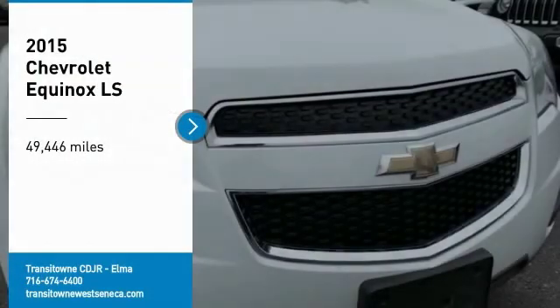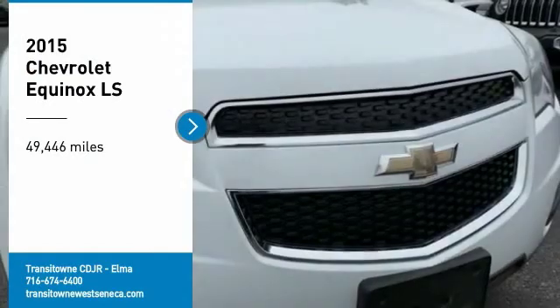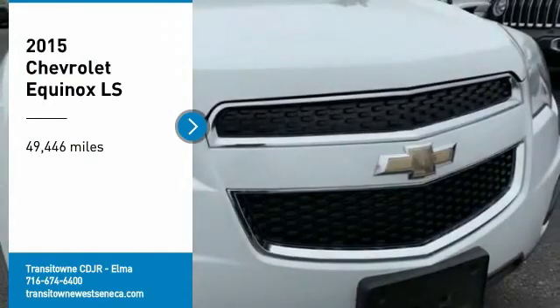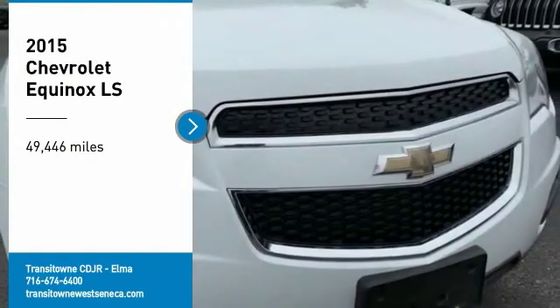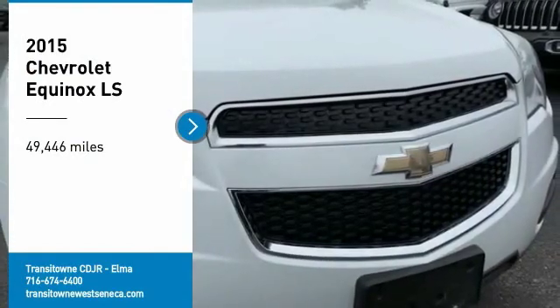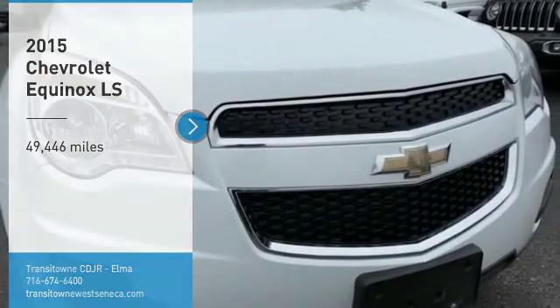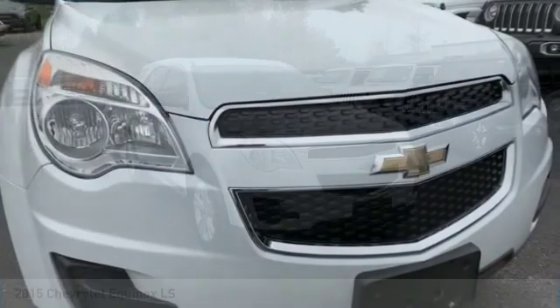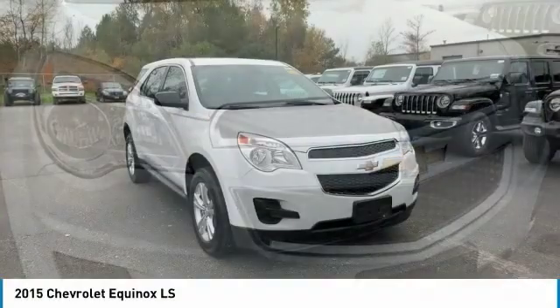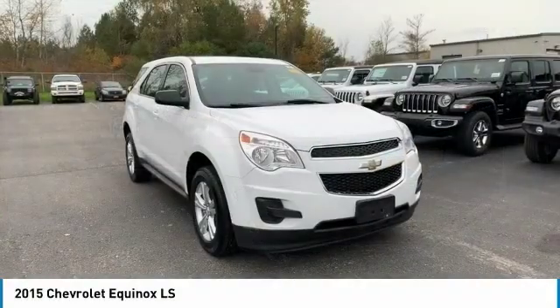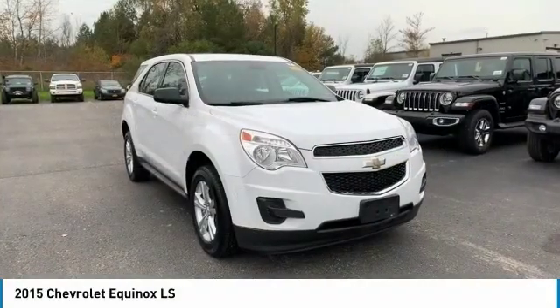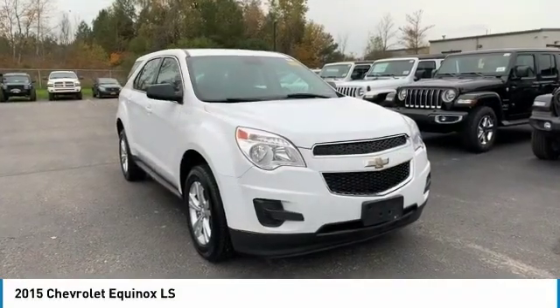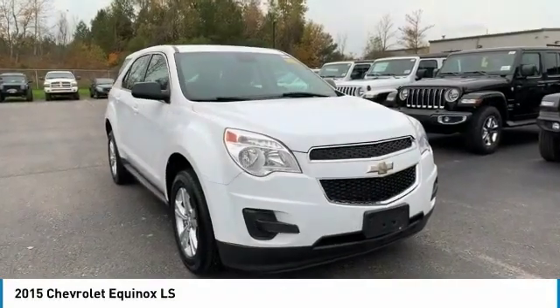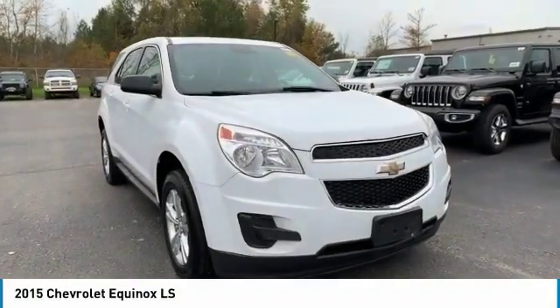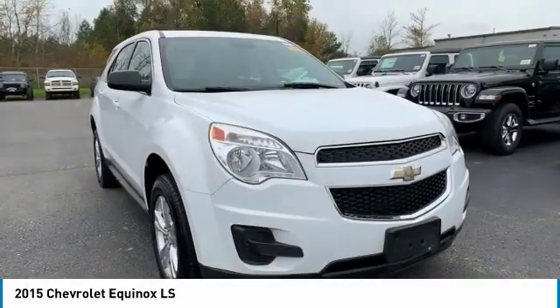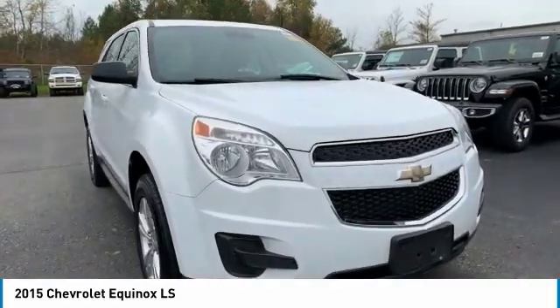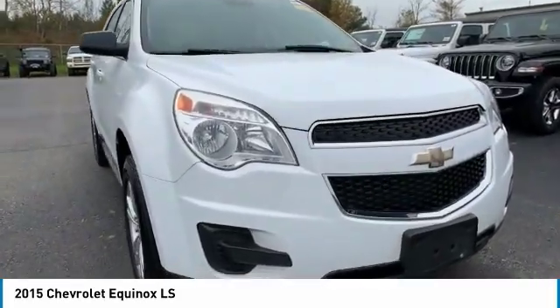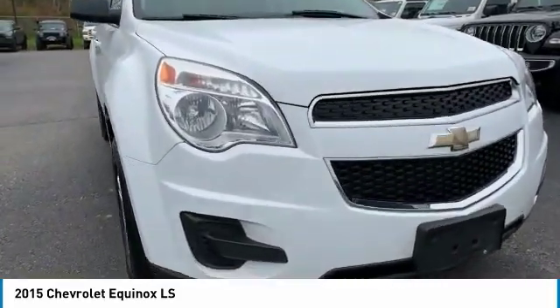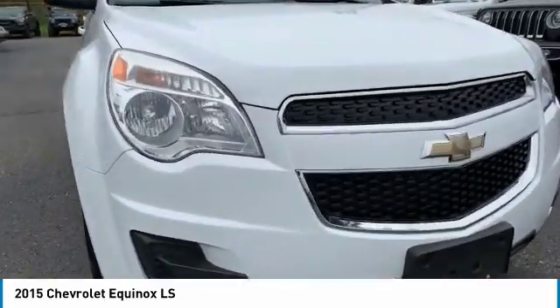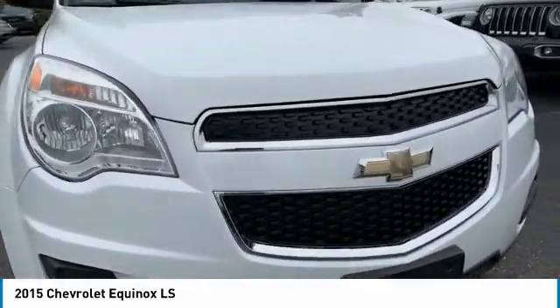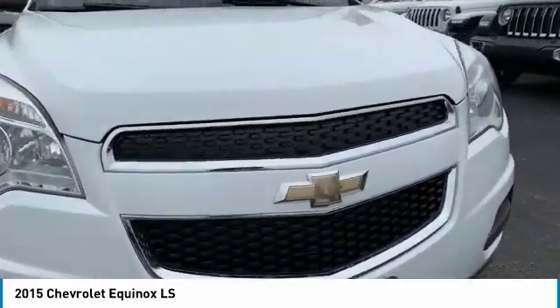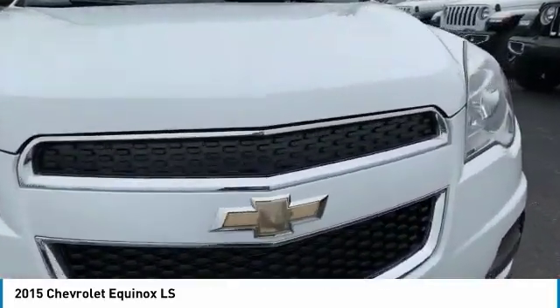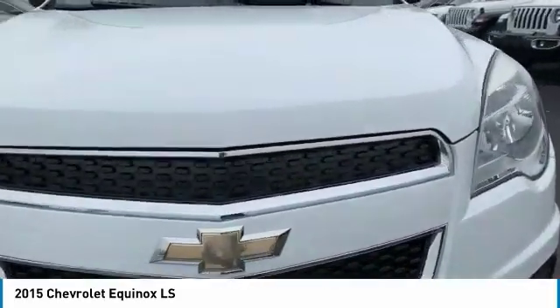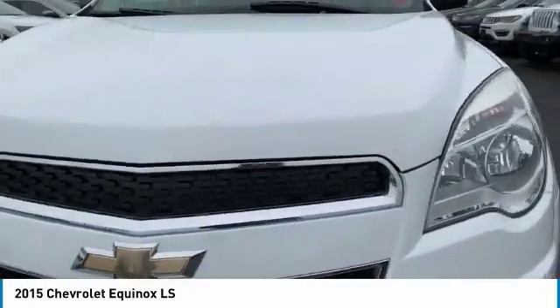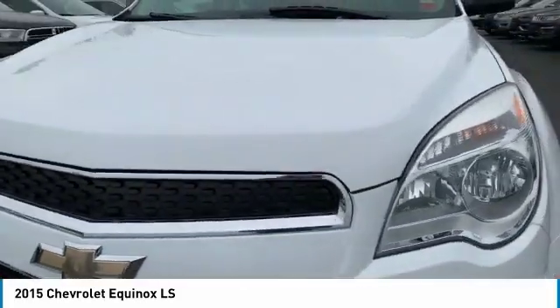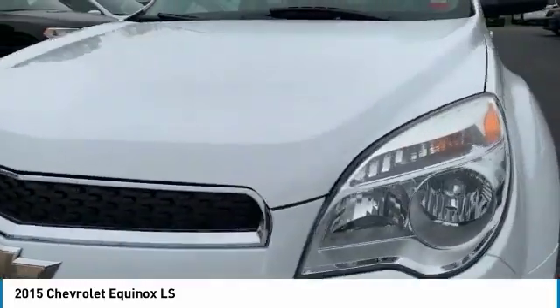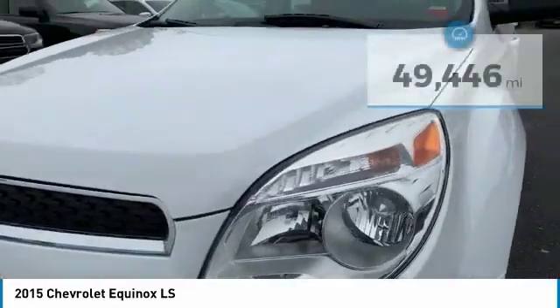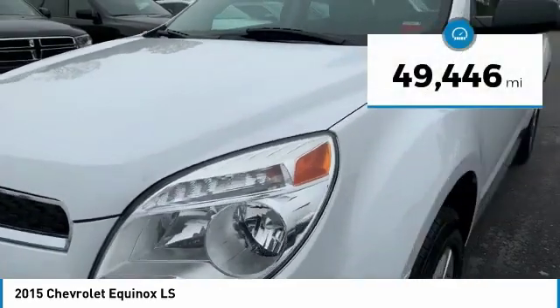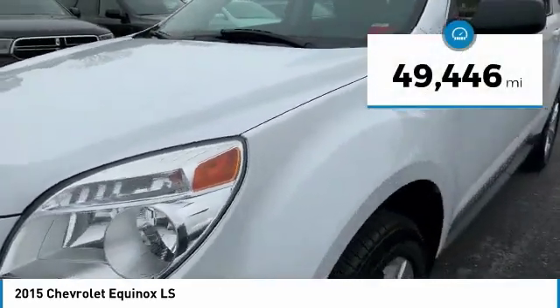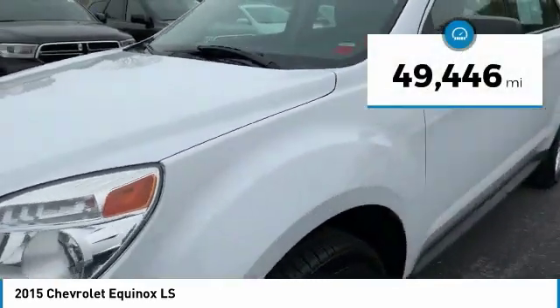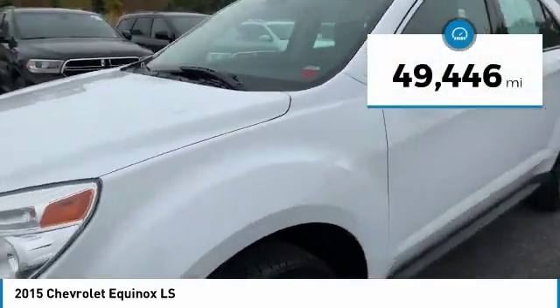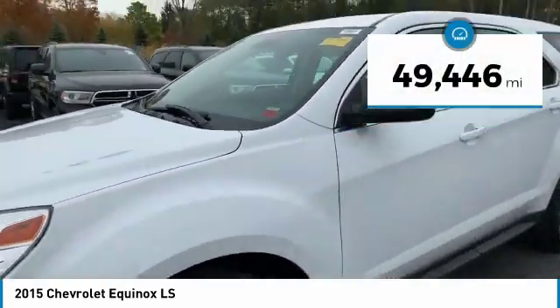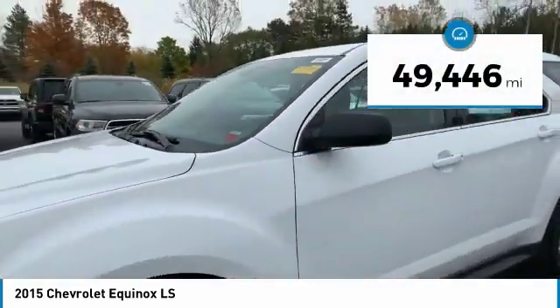Stop by and take a look at the 2015 Equinox. Fuel efficiency, safety, and value equals the Chevy Equinox. This vehicle has less than 50,000 miles.